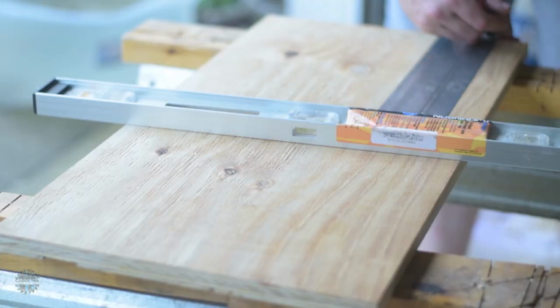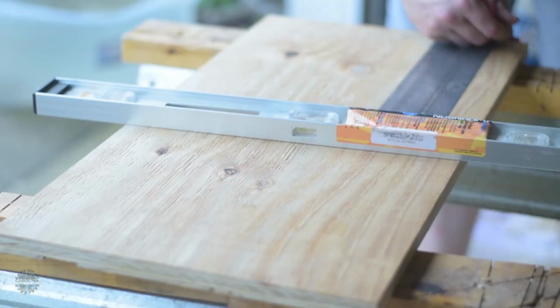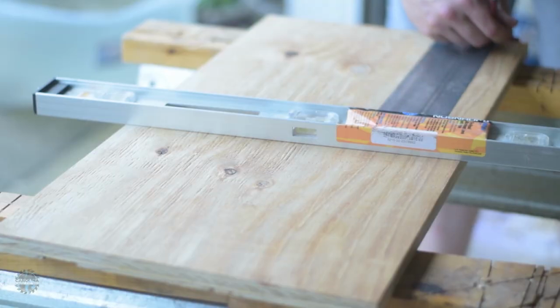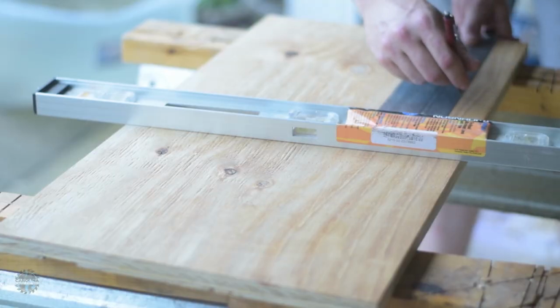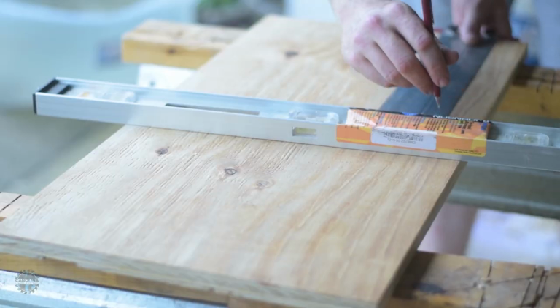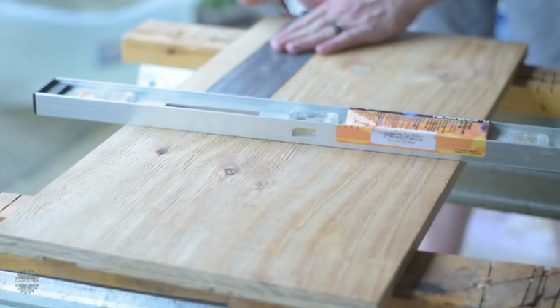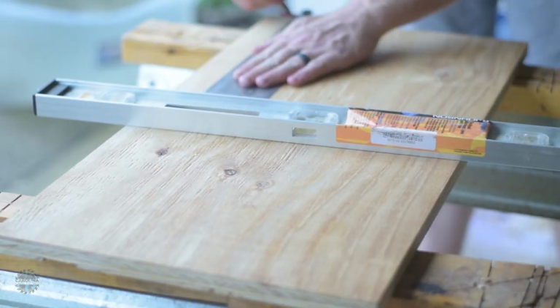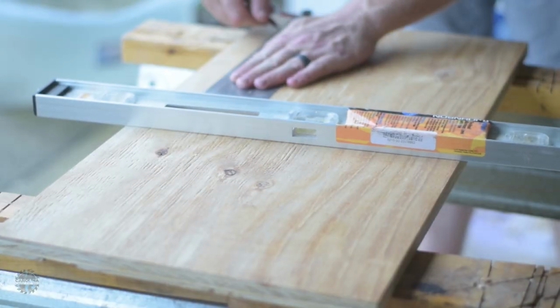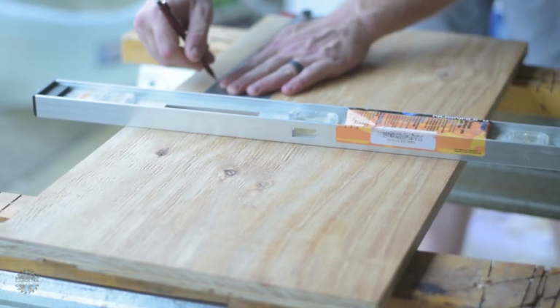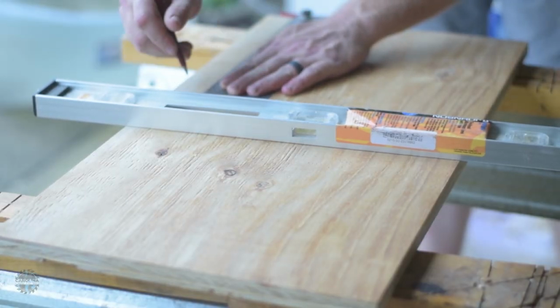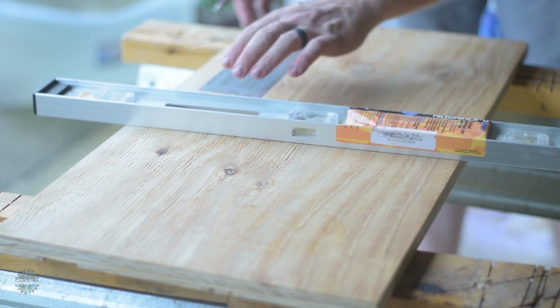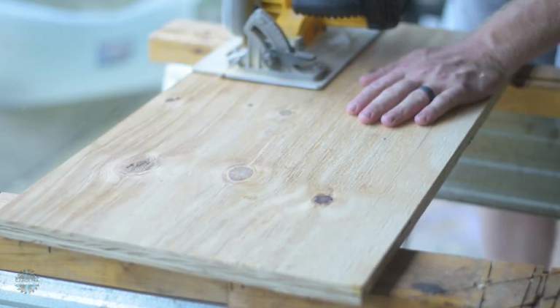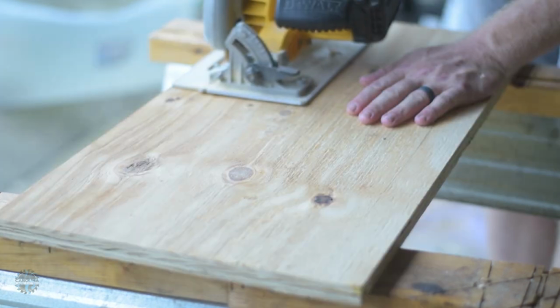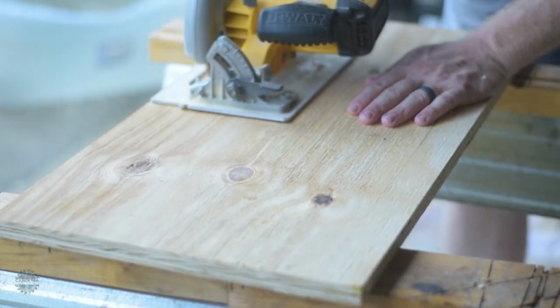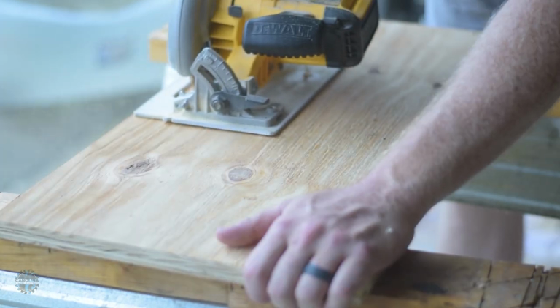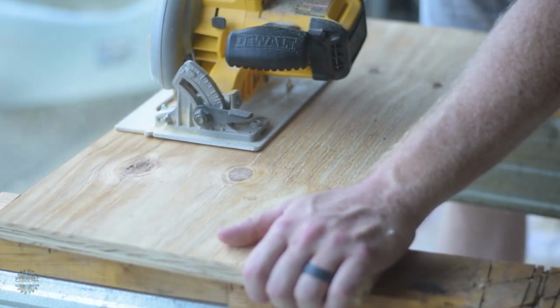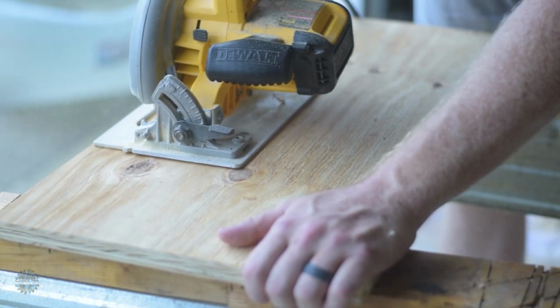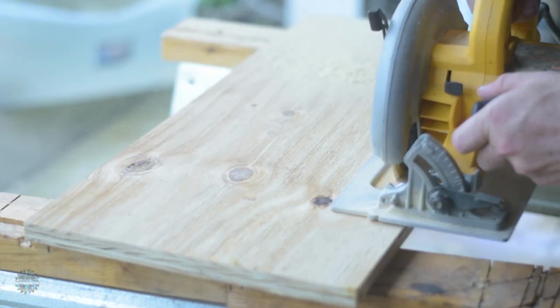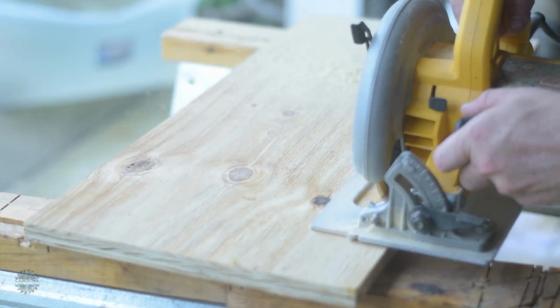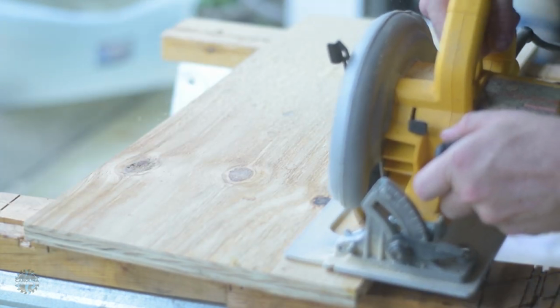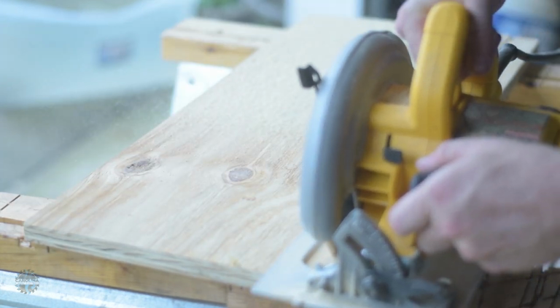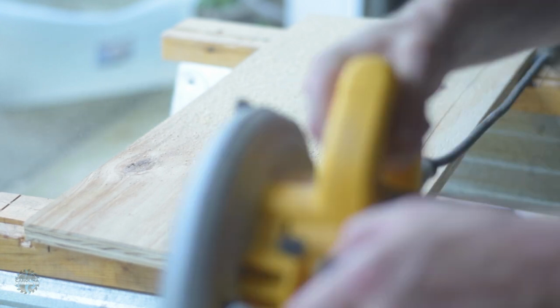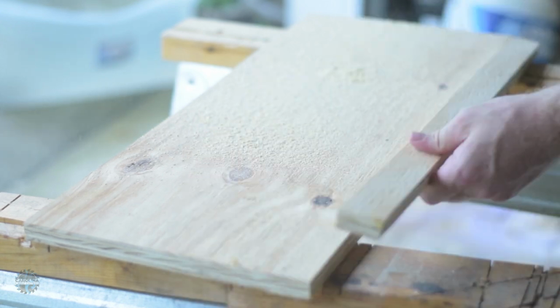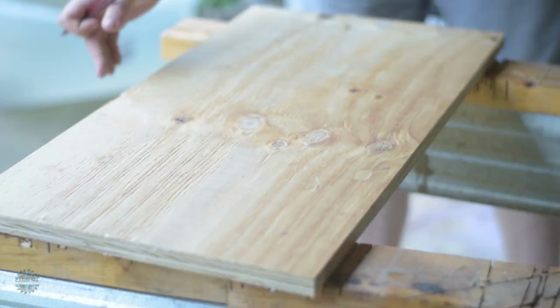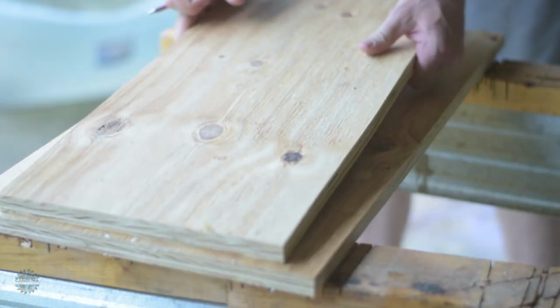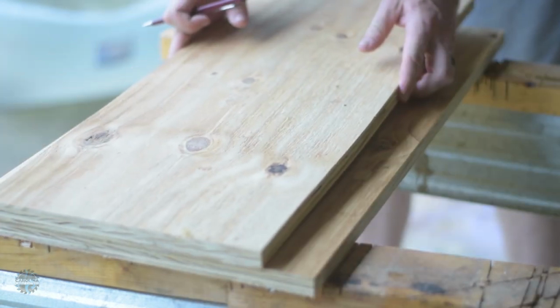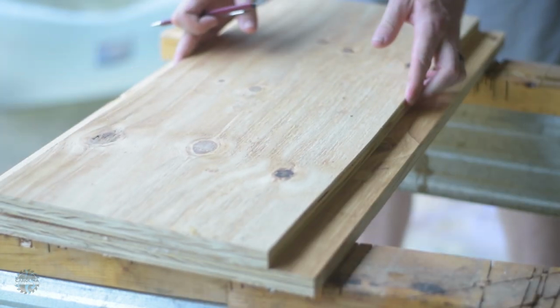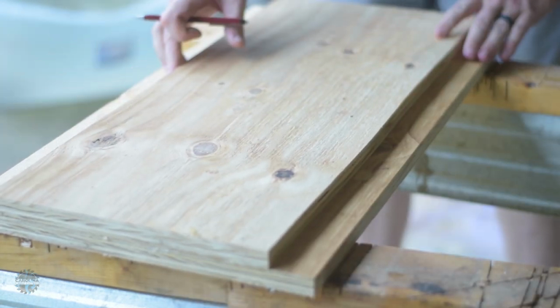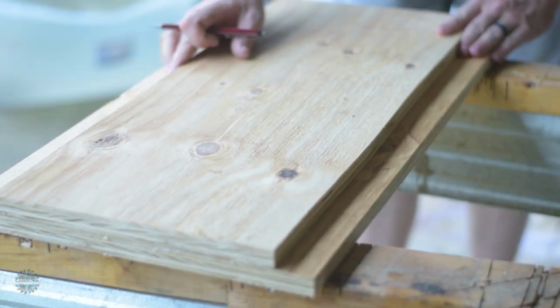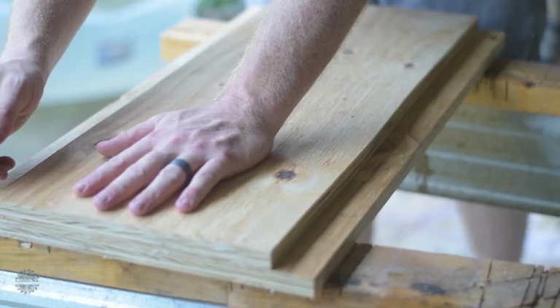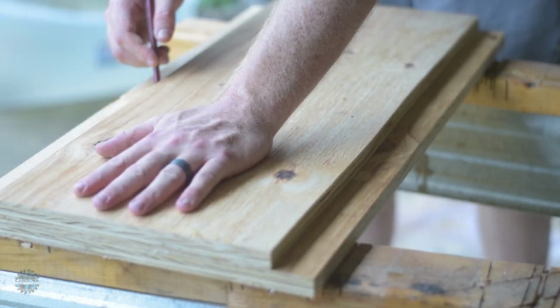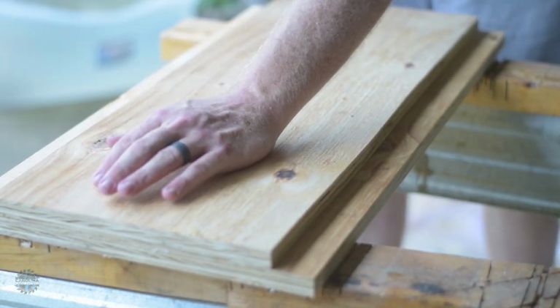One of the pieces needs to be narrower, so I measured in two inches from each side and ripped it with my circular saw. Then I centered the thin piece on the wide one and drew a line on each side.